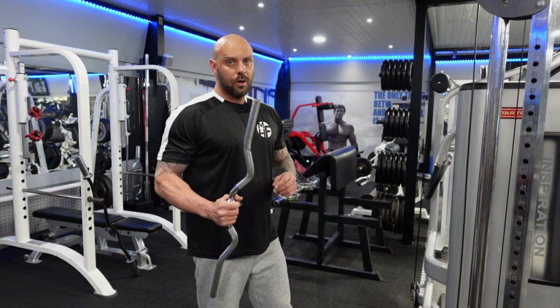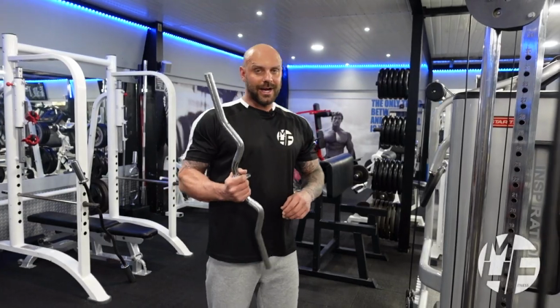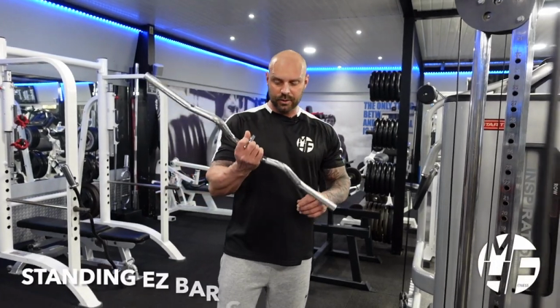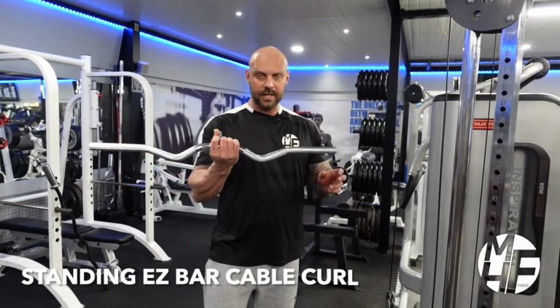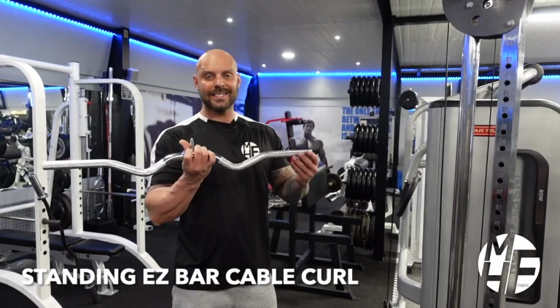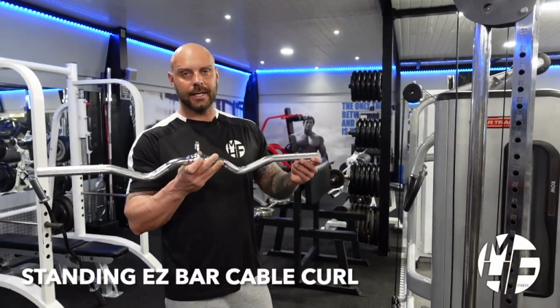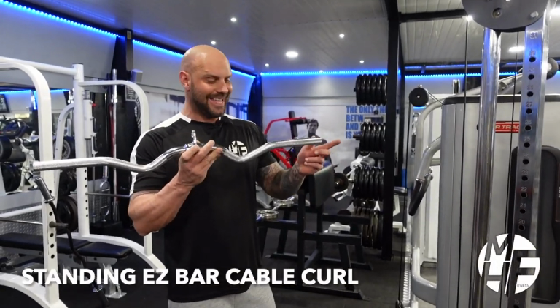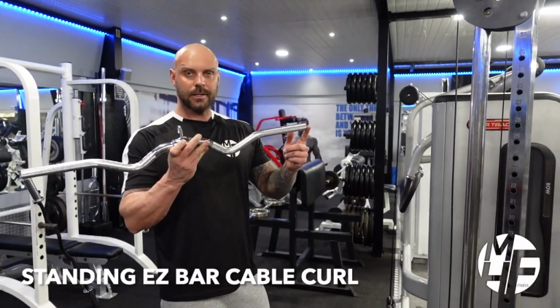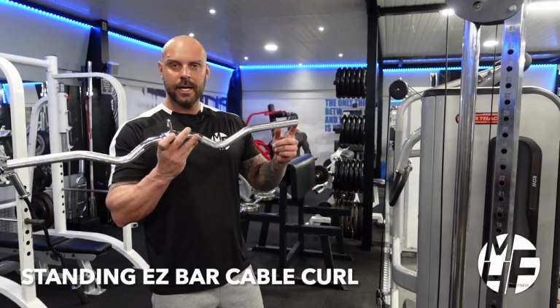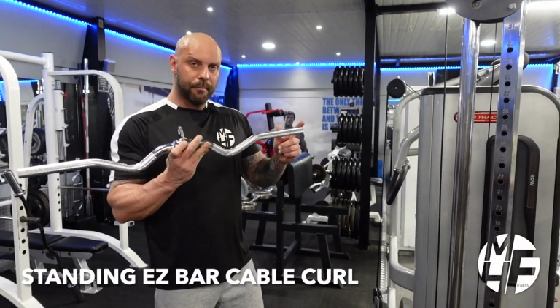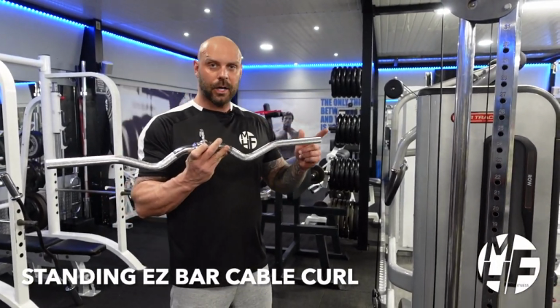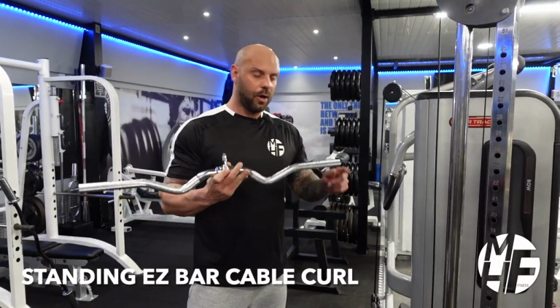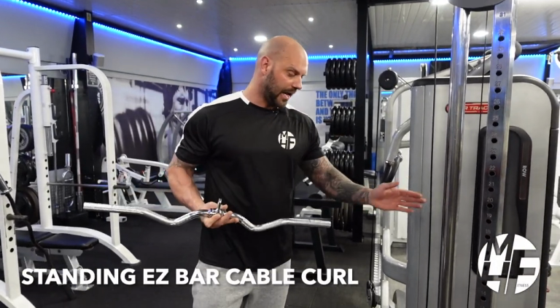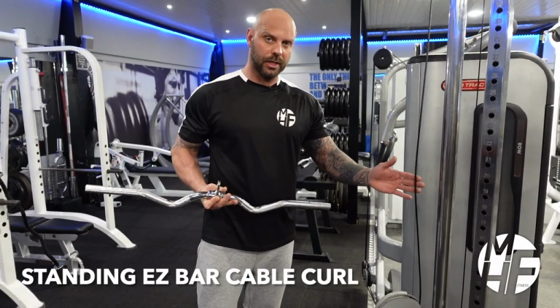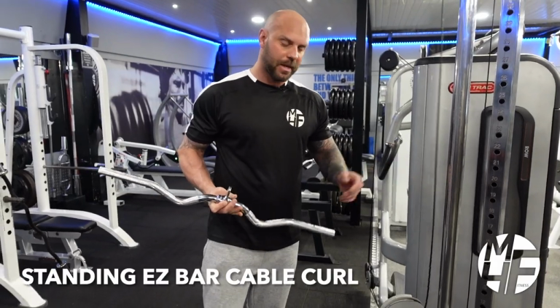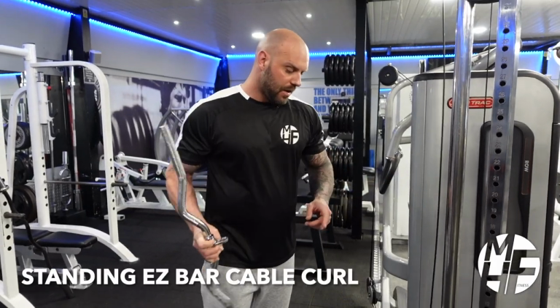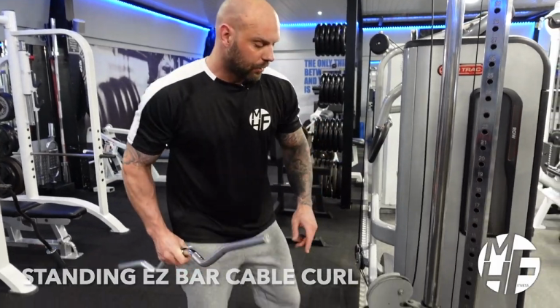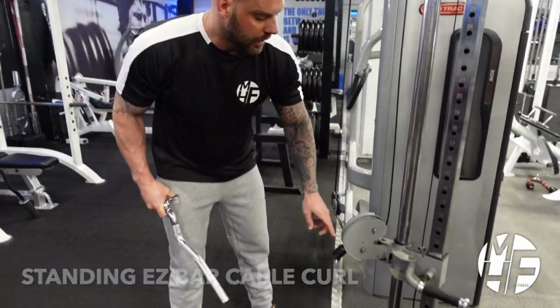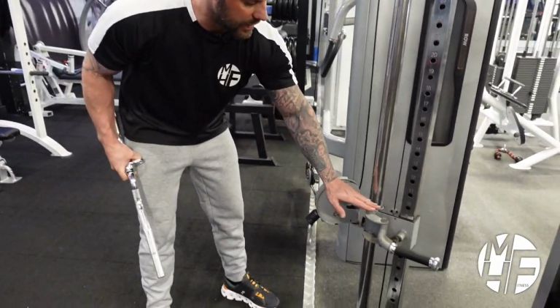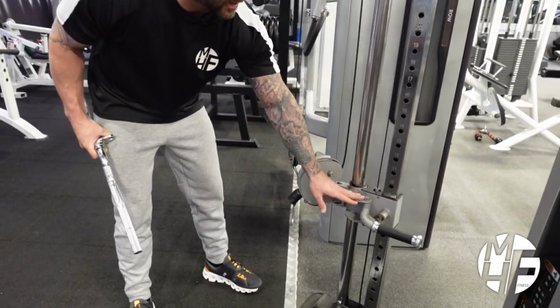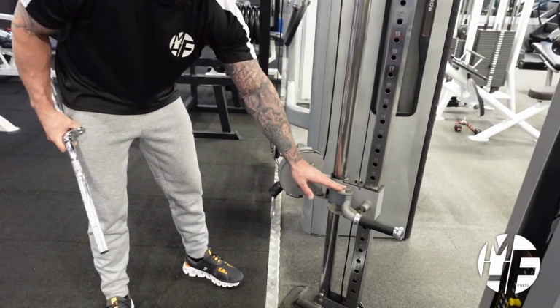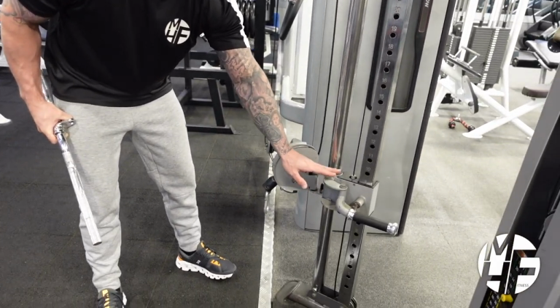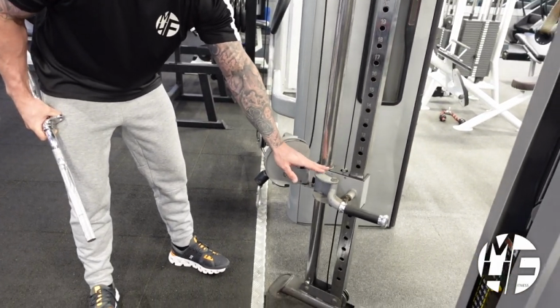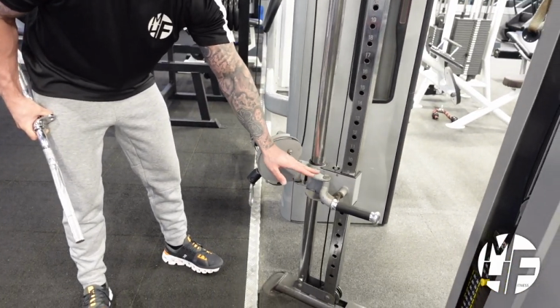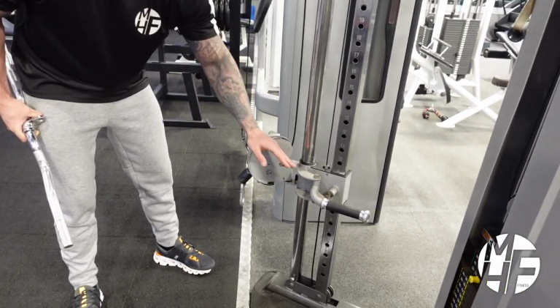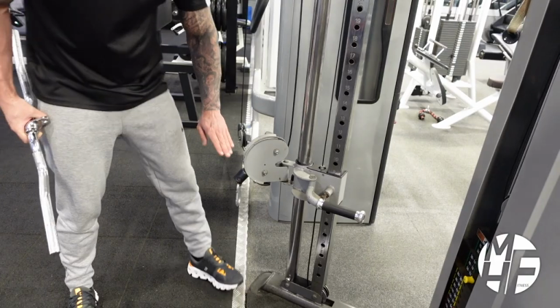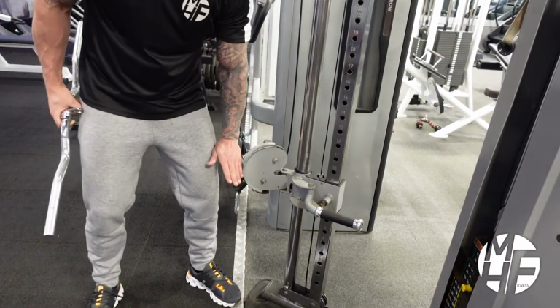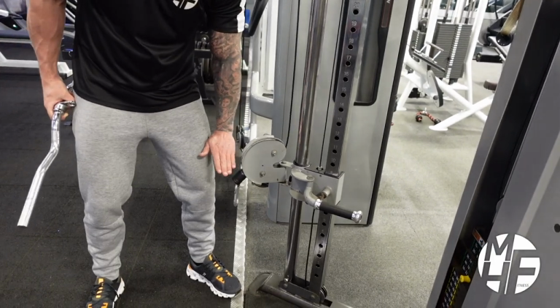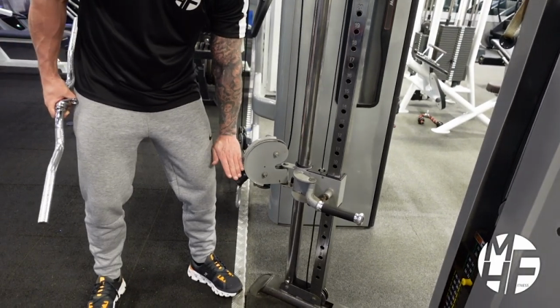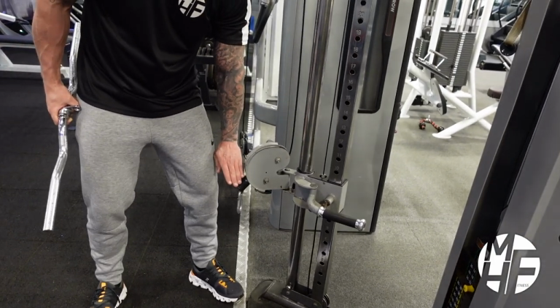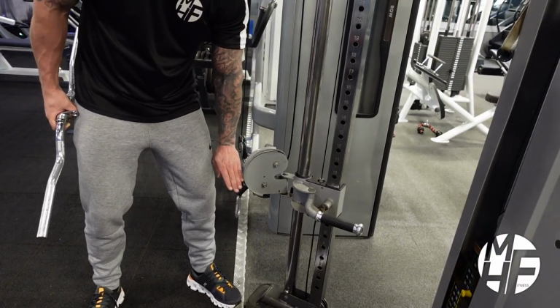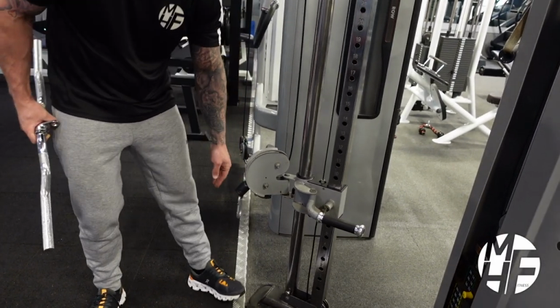This is a standing EZ bar curl on a cable machine. First, I'm going to set the height of the attachment so it's about an inch or two above my knees.